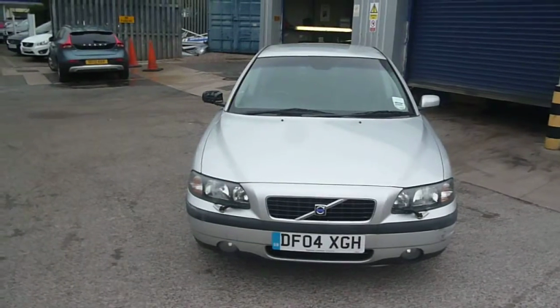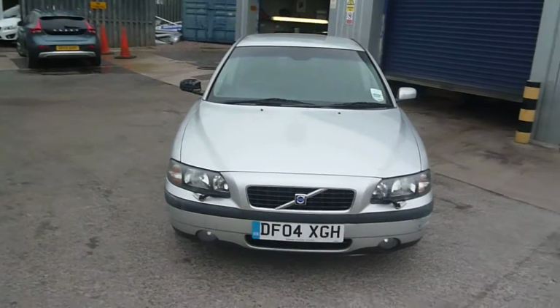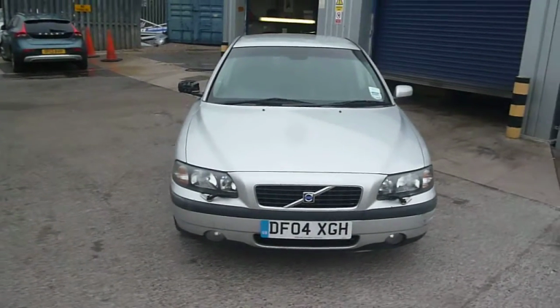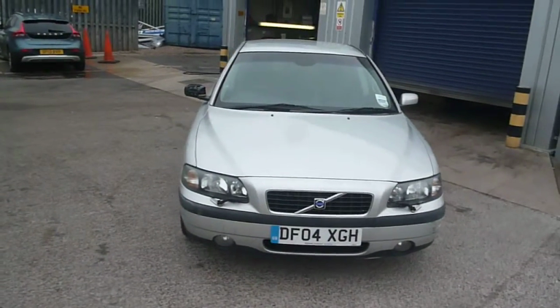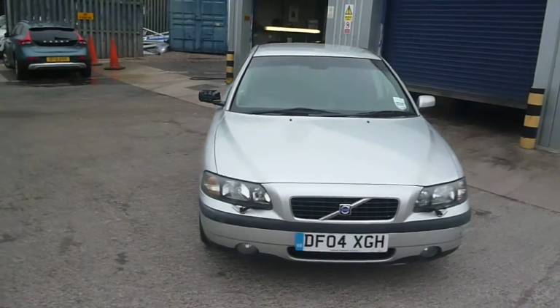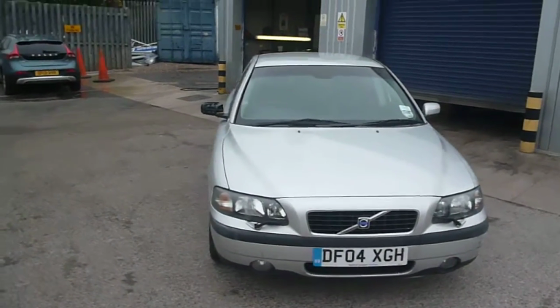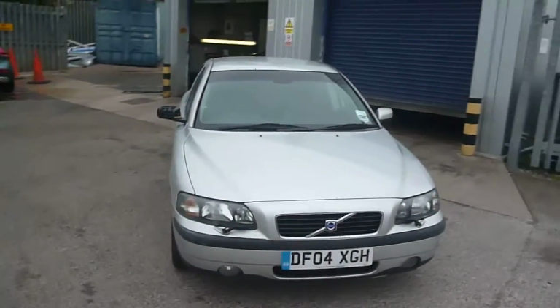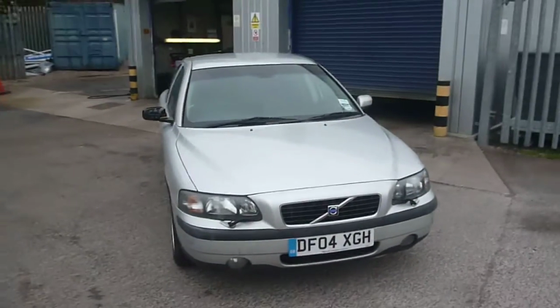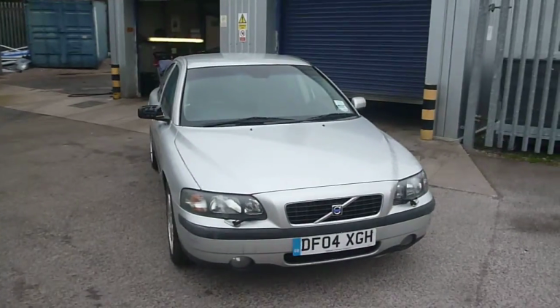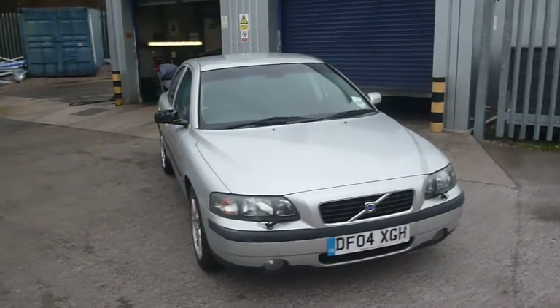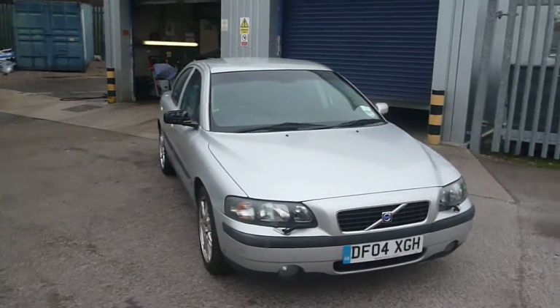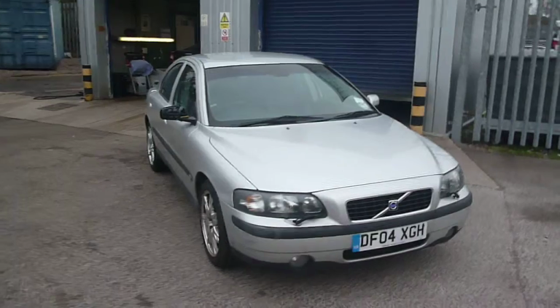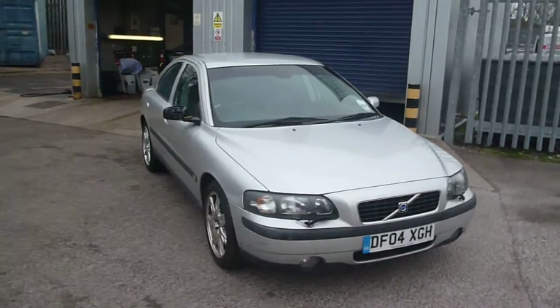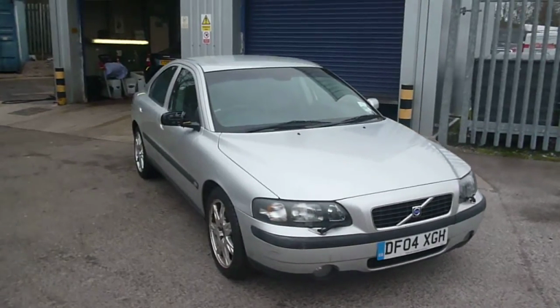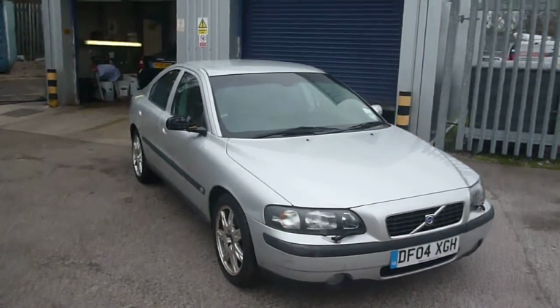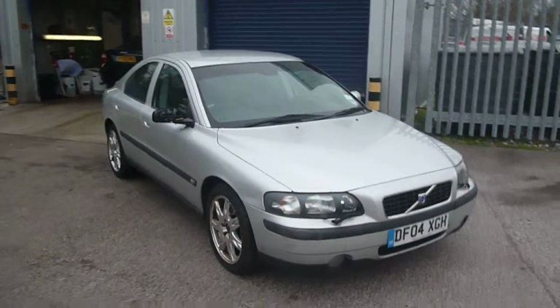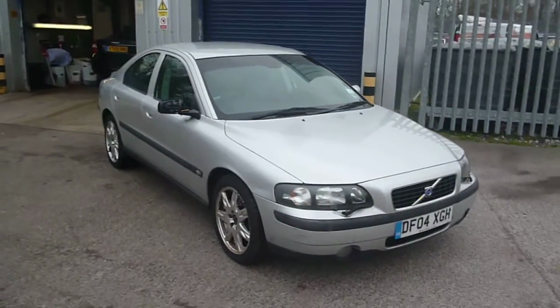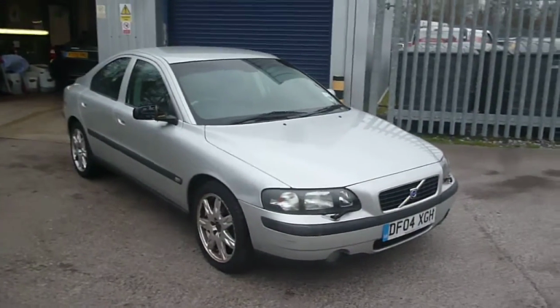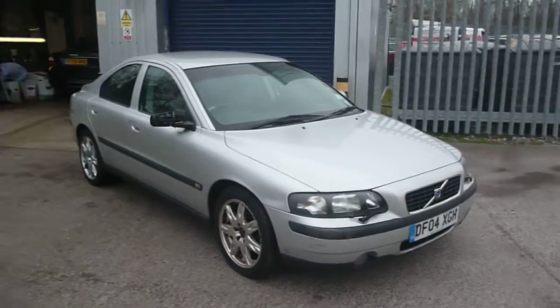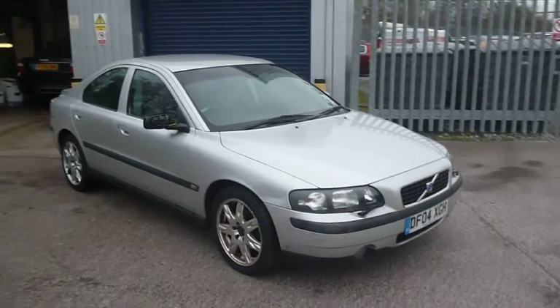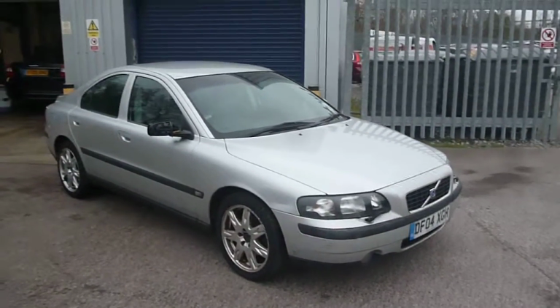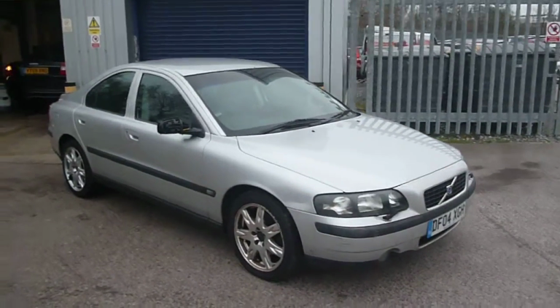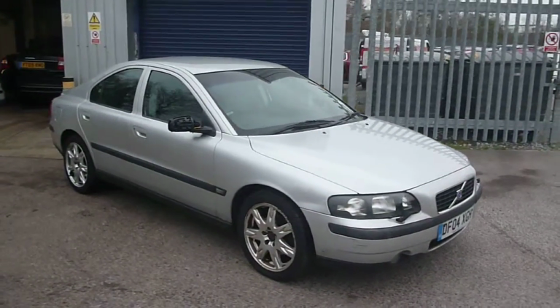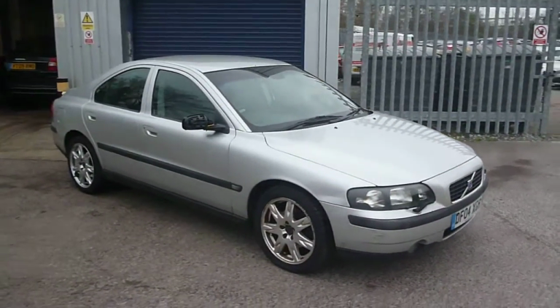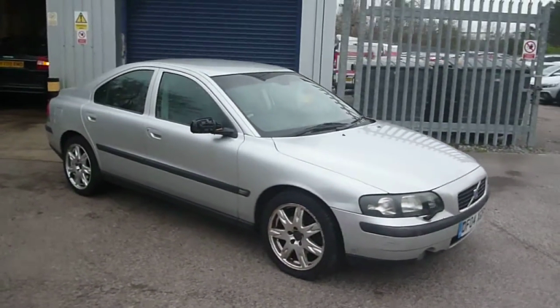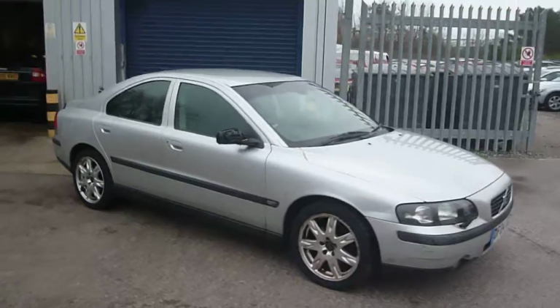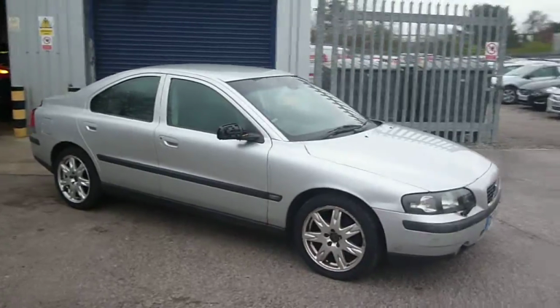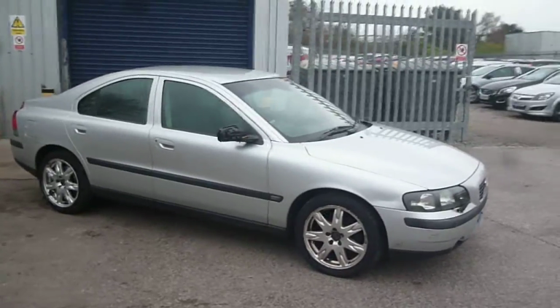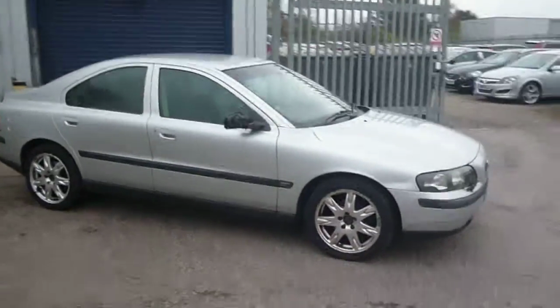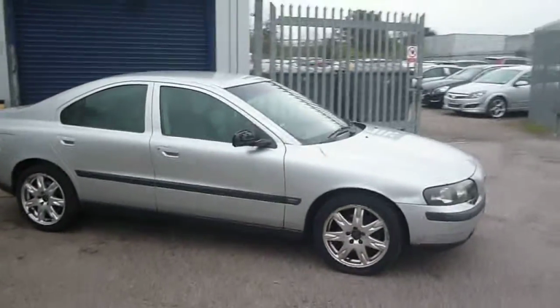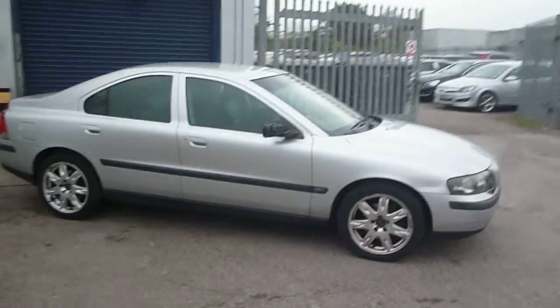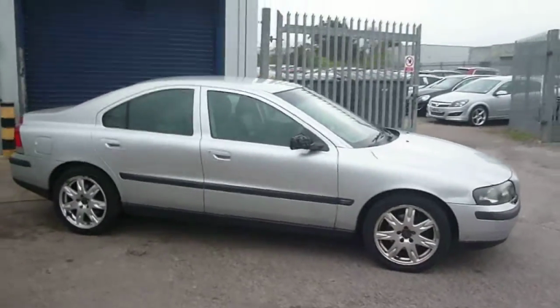Welcome back again to Brightbrook D&PX. We have a Volvo S60, D5SE, DF04 XGH, located here at Brightbrook Volvo in Chester.